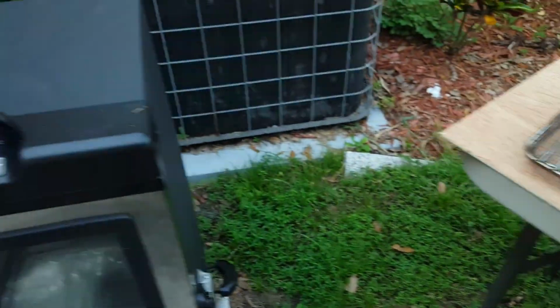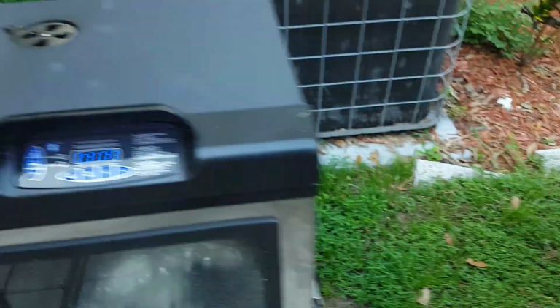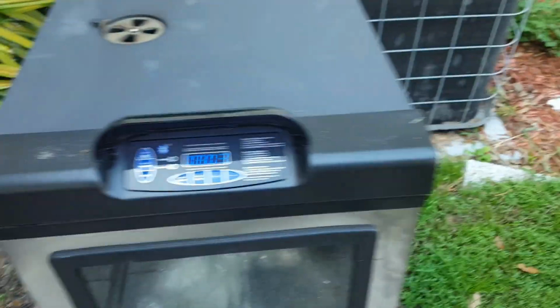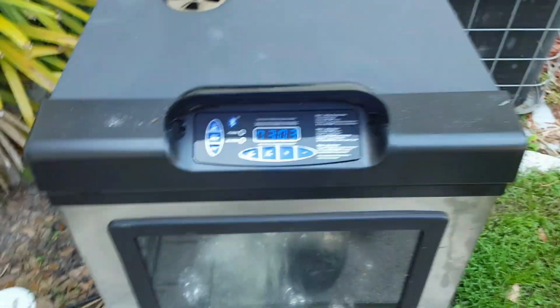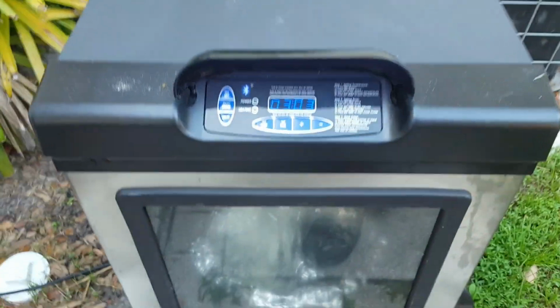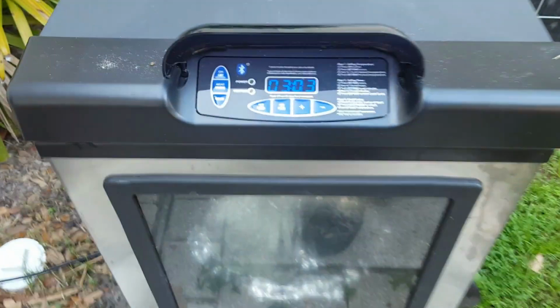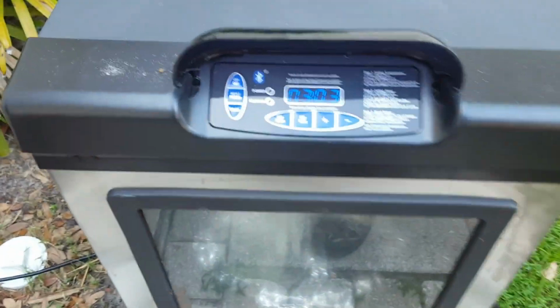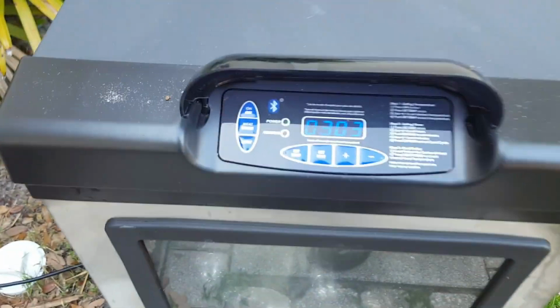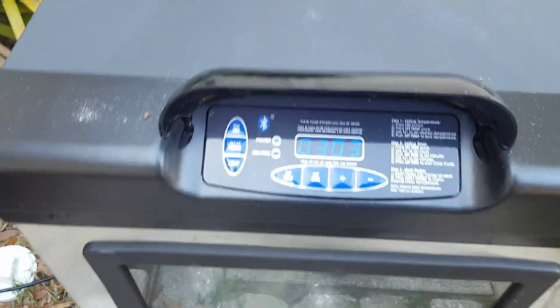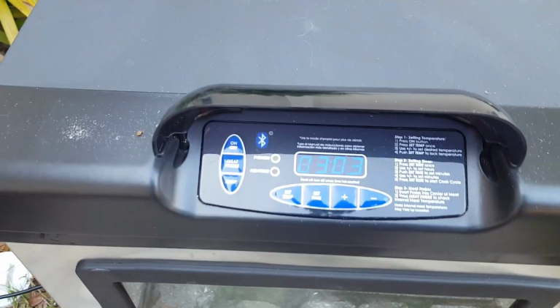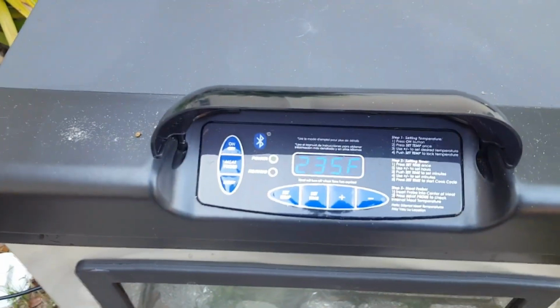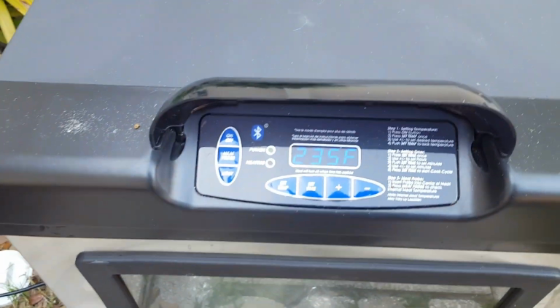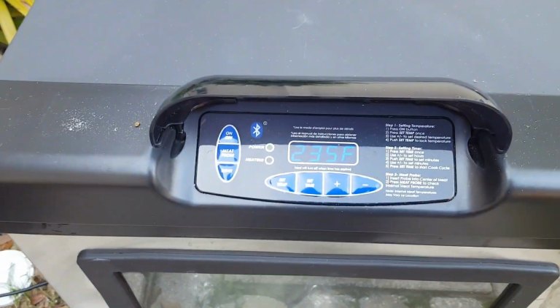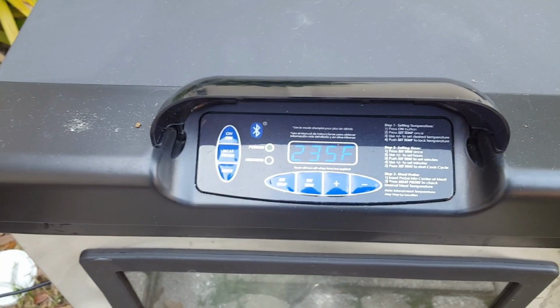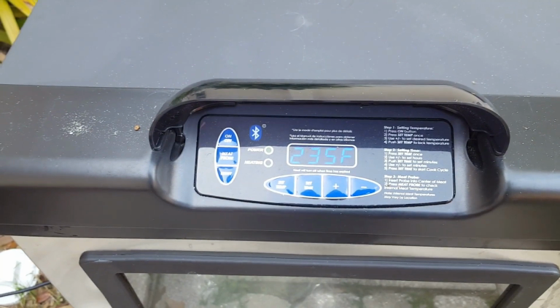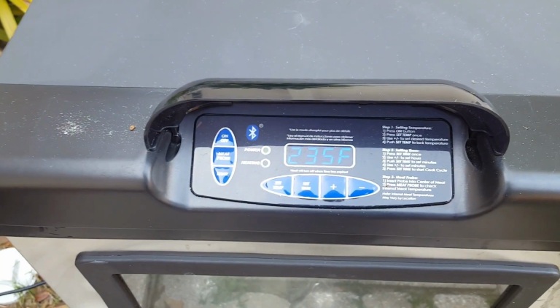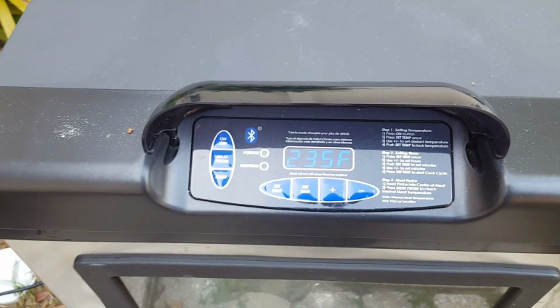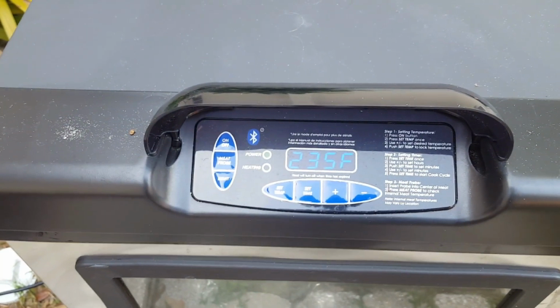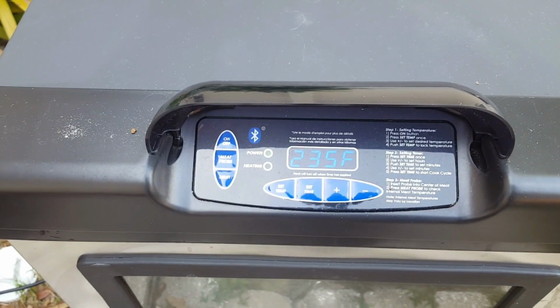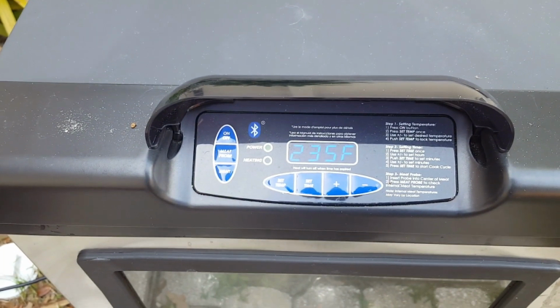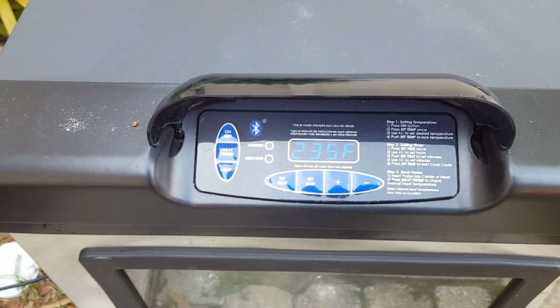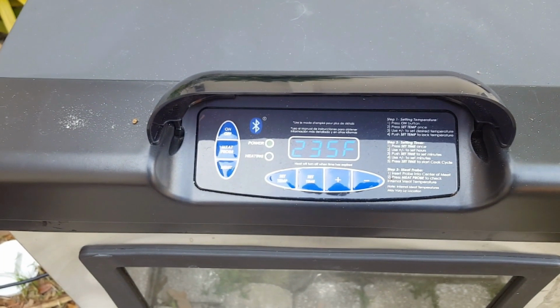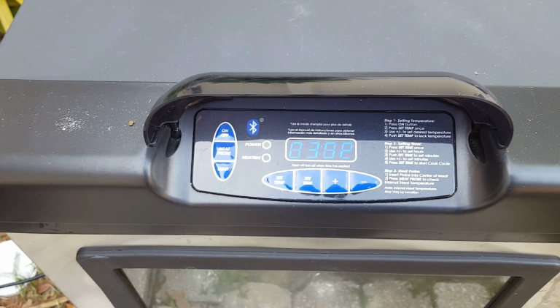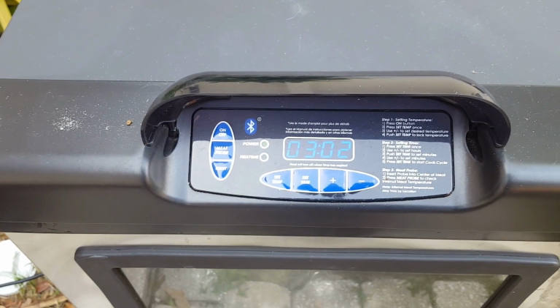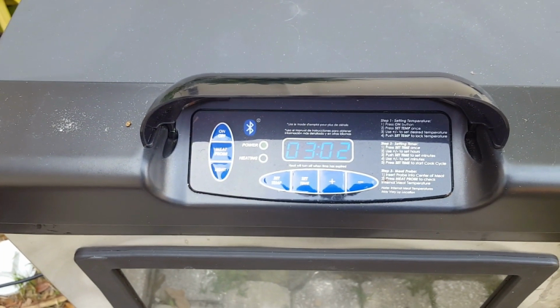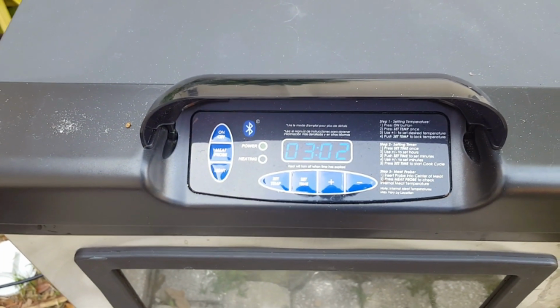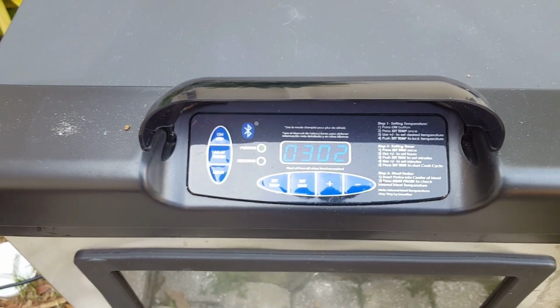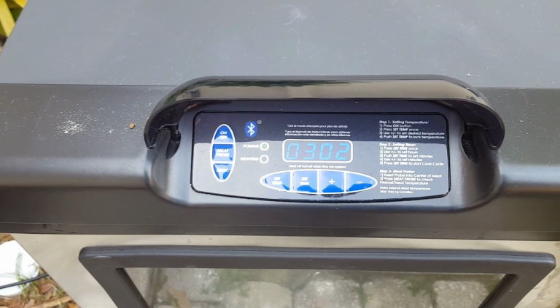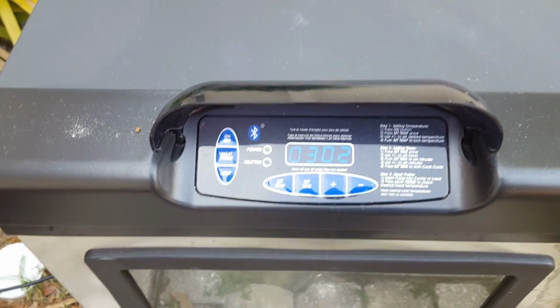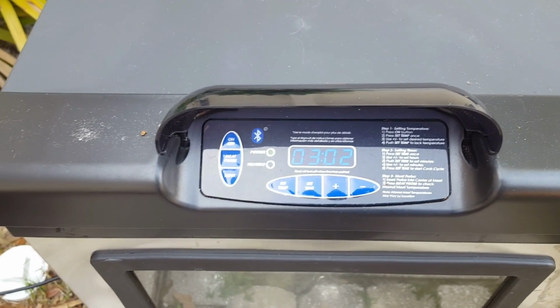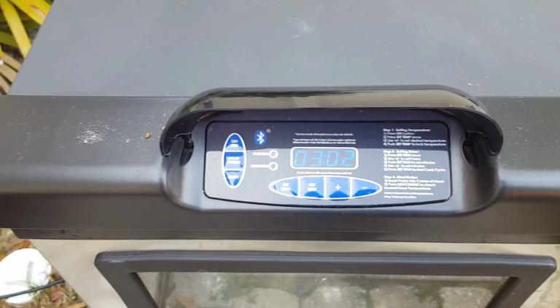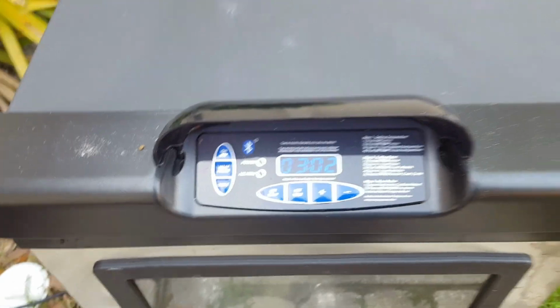I got this on my smoker here — it's at 235 right now, it should be 225. Anyways, I'm going to bring it down to 225 and I'm going to do it for about two hours.